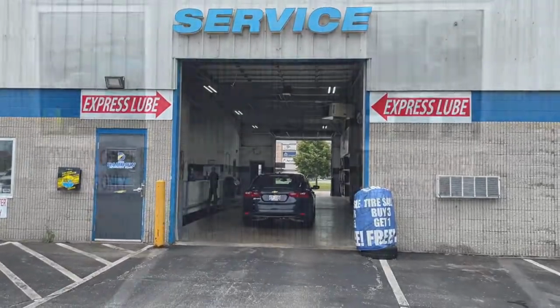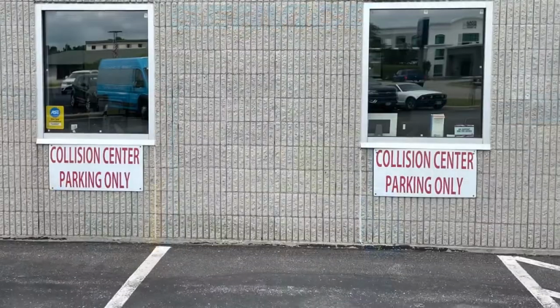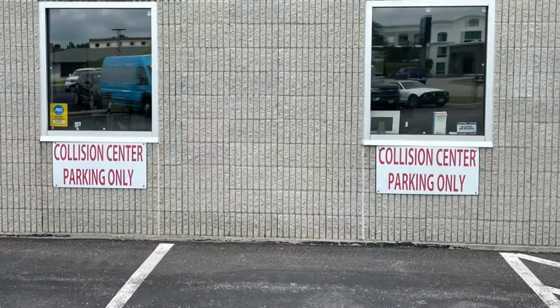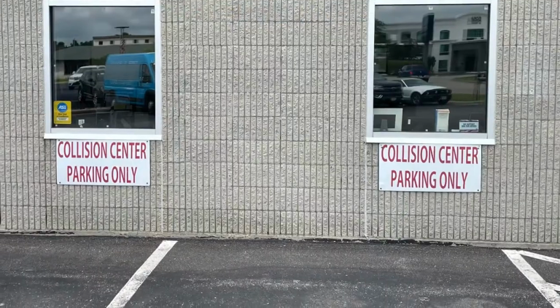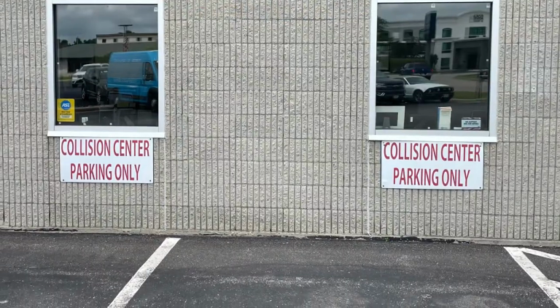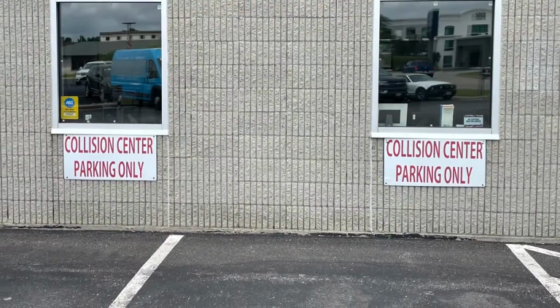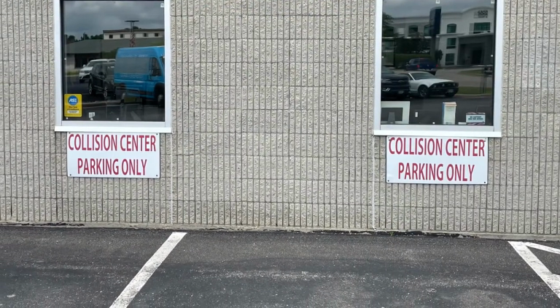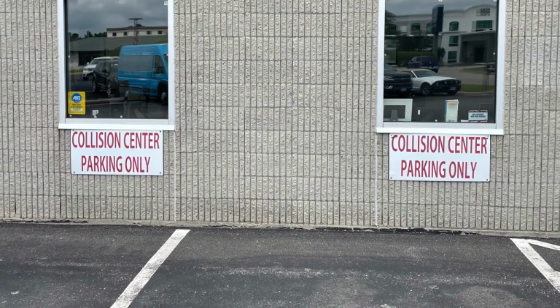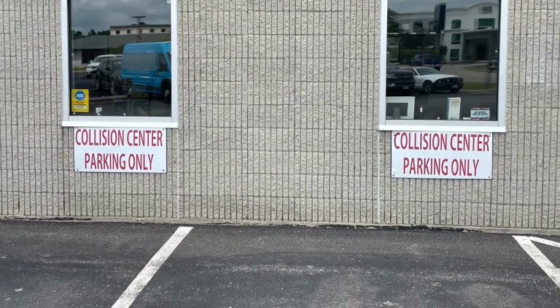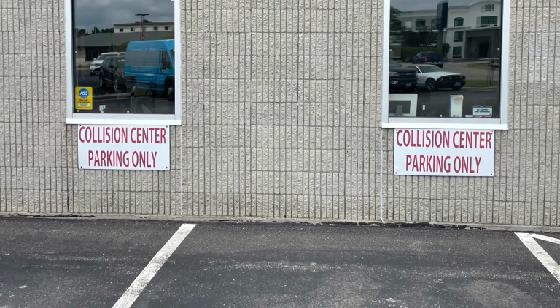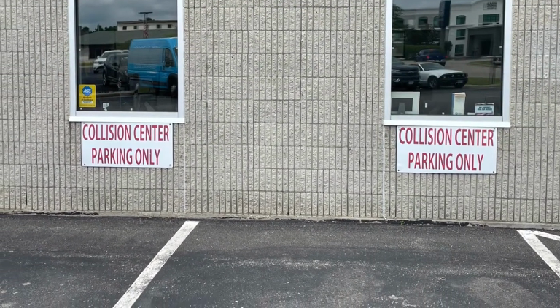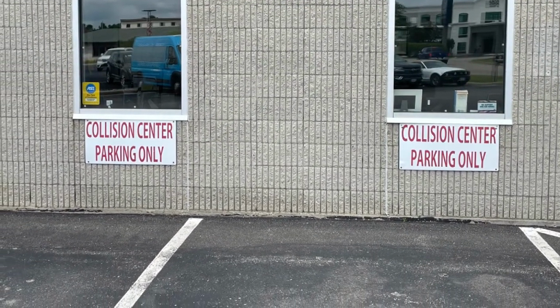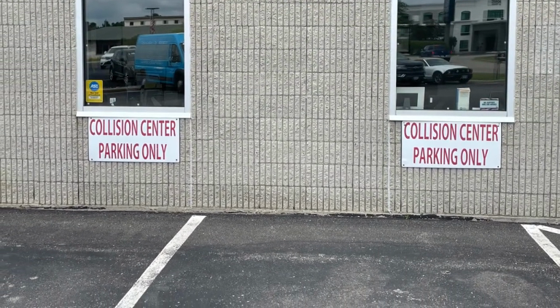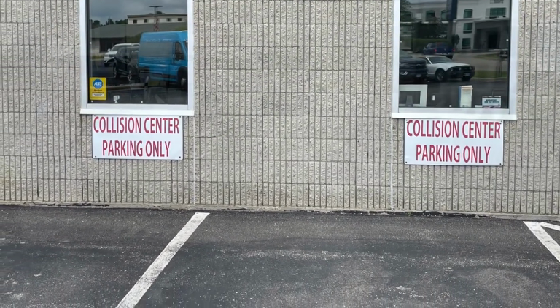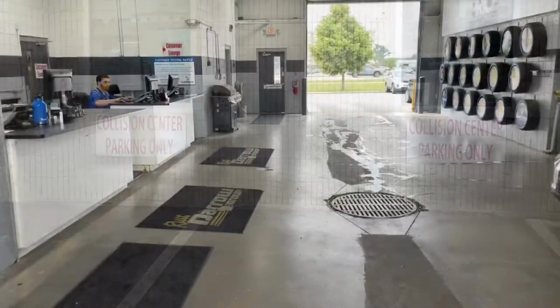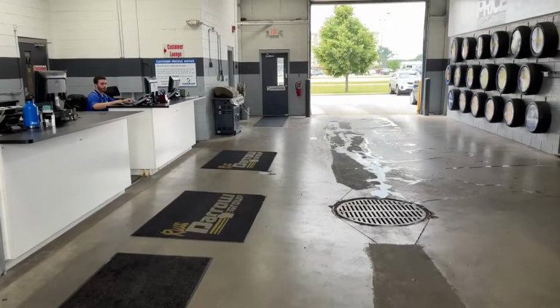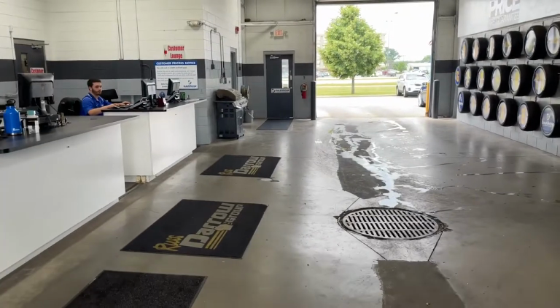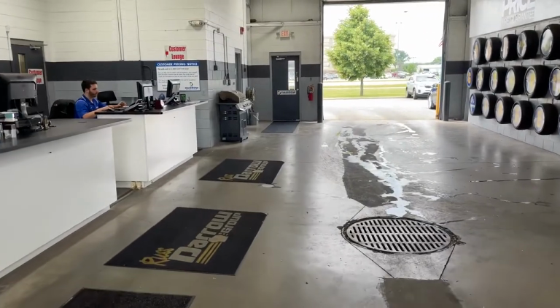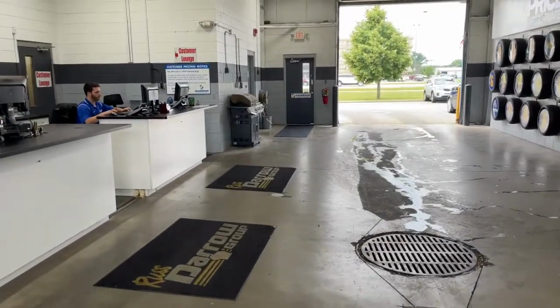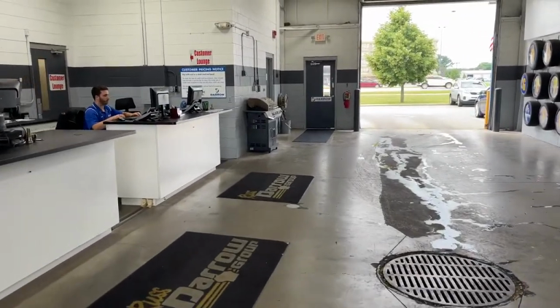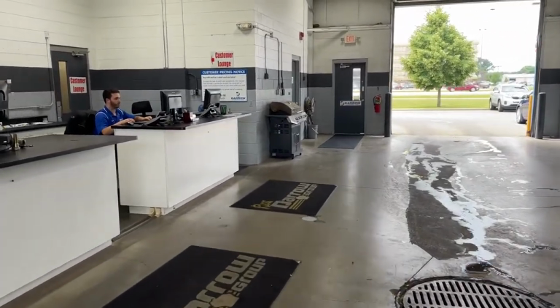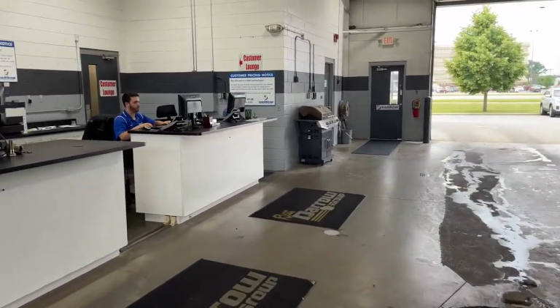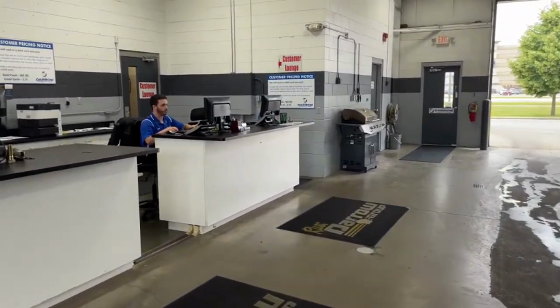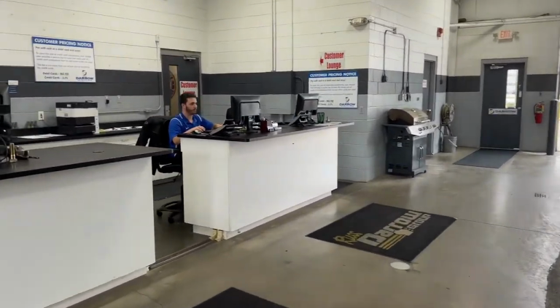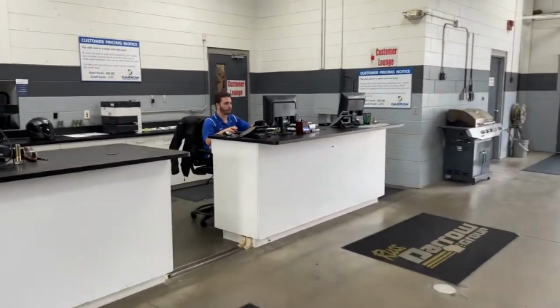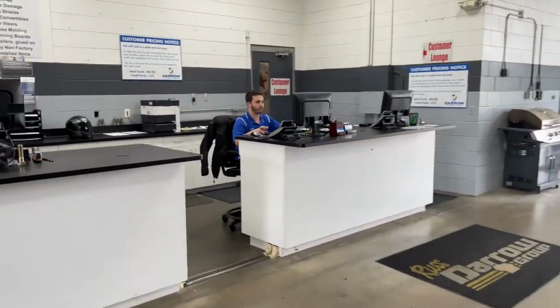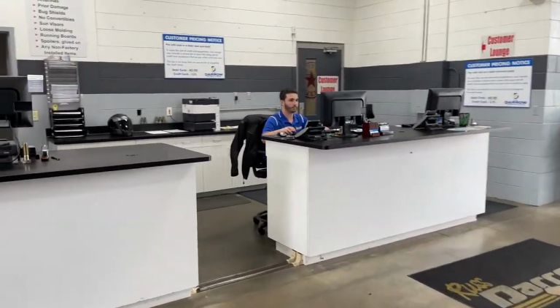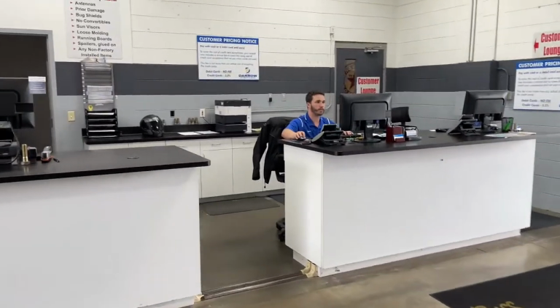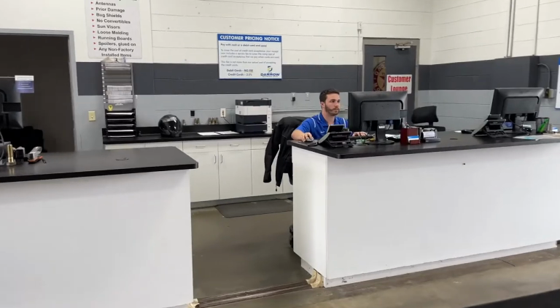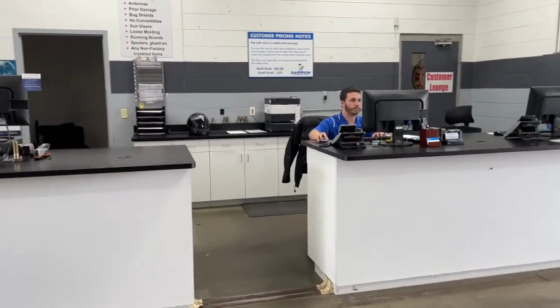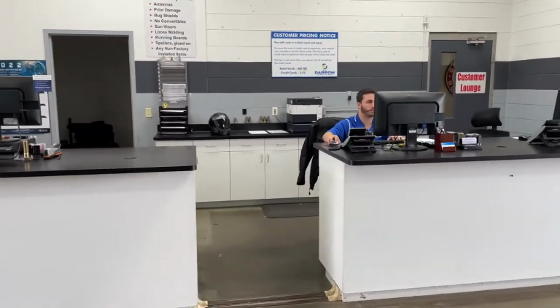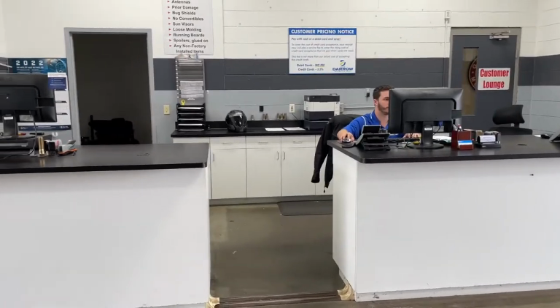To the left of the large service door is the collision center office, with dedicated parking spots. Once you're in the service drive, you may go right up to the counter and one of our friendly and knowledgeable service advisors will handle your visit.